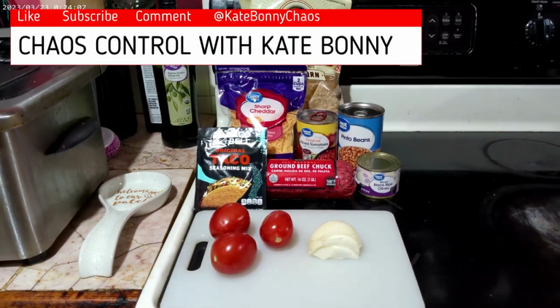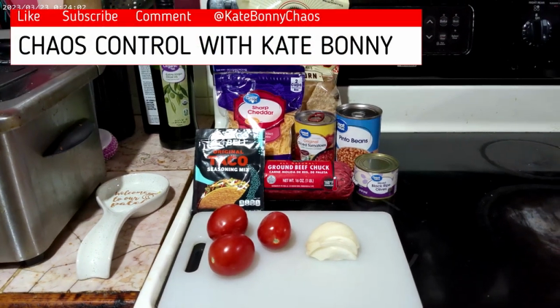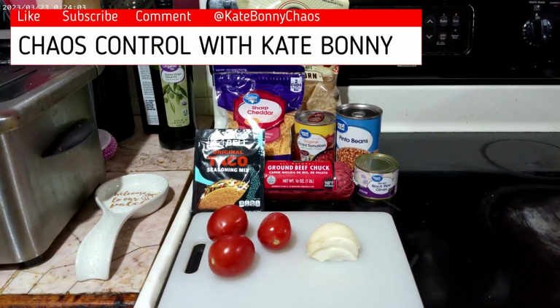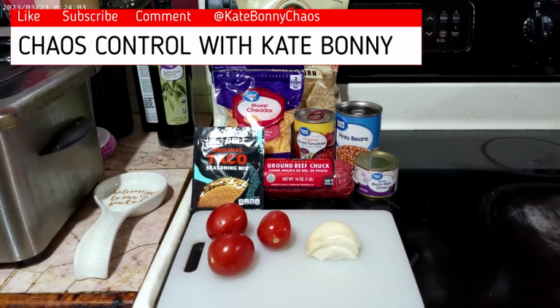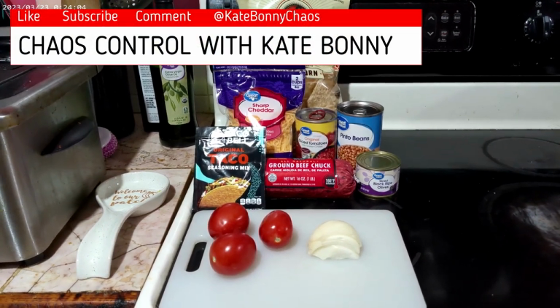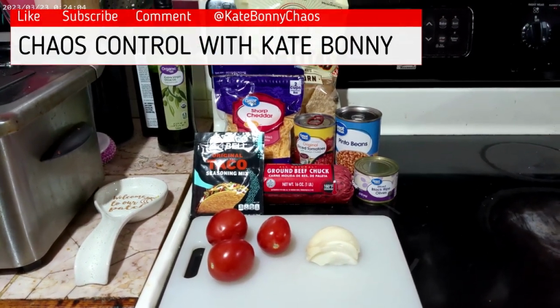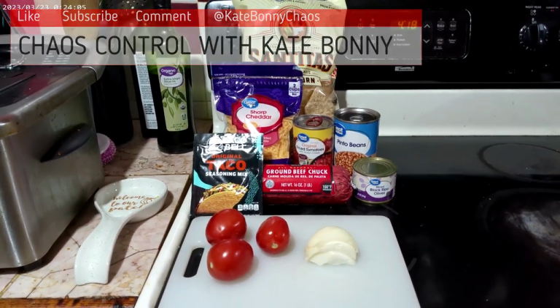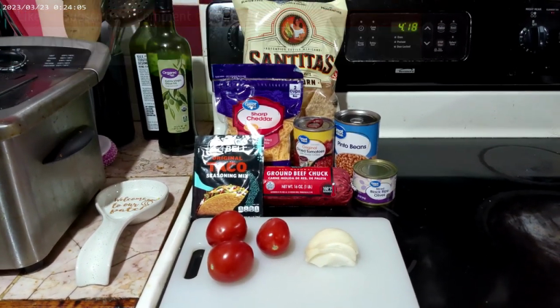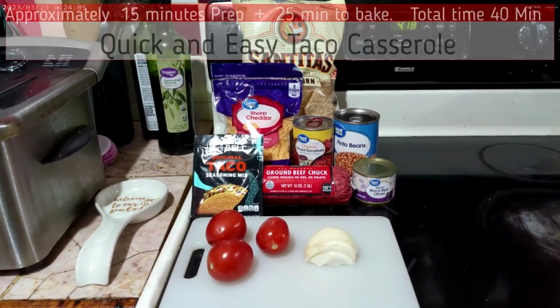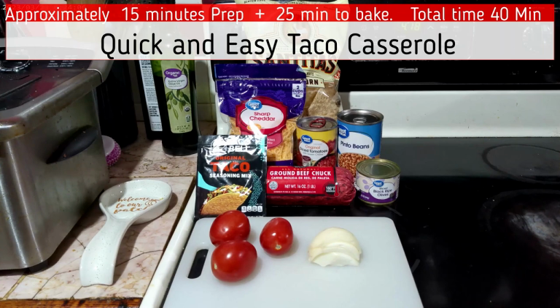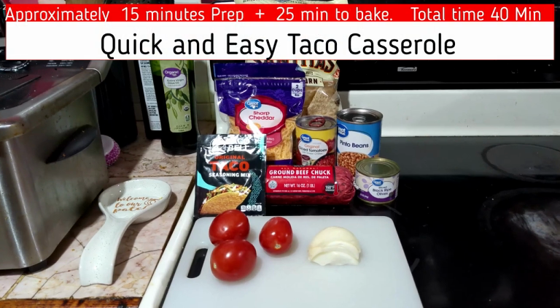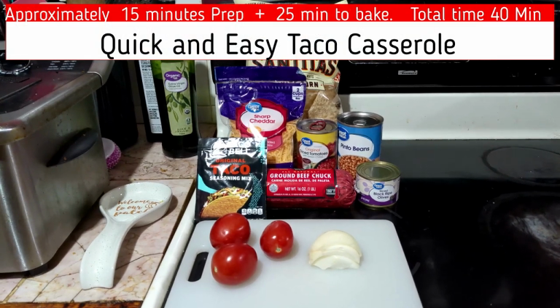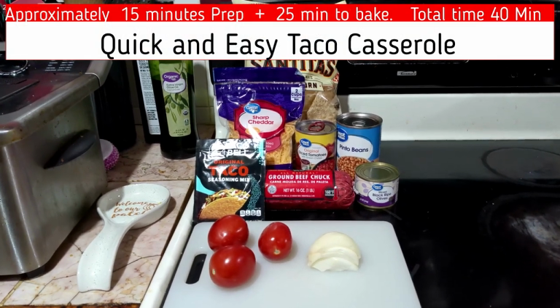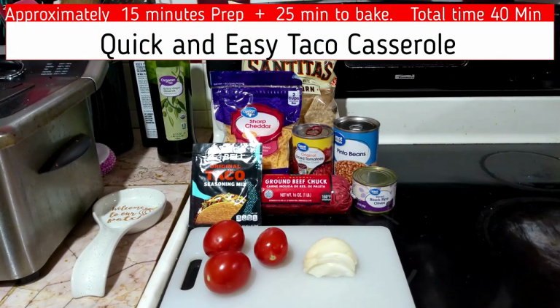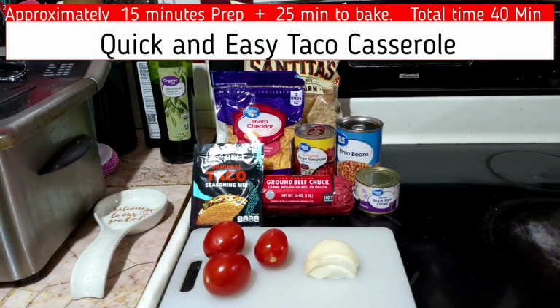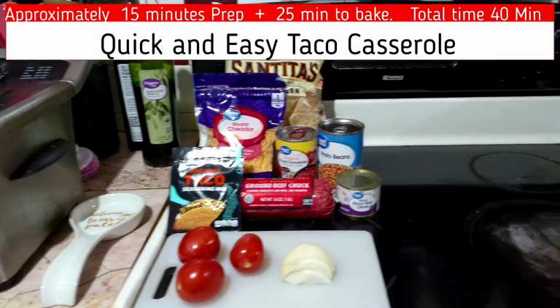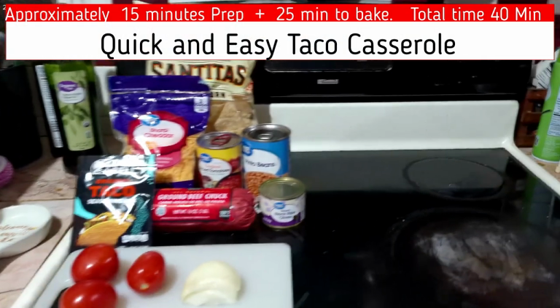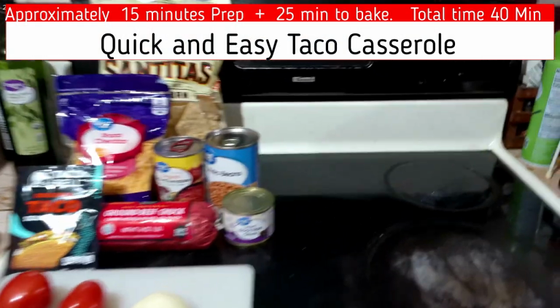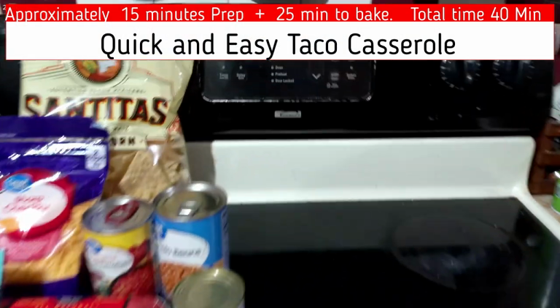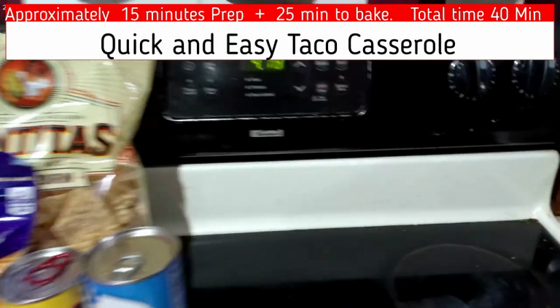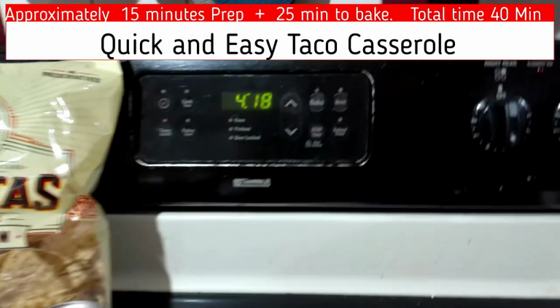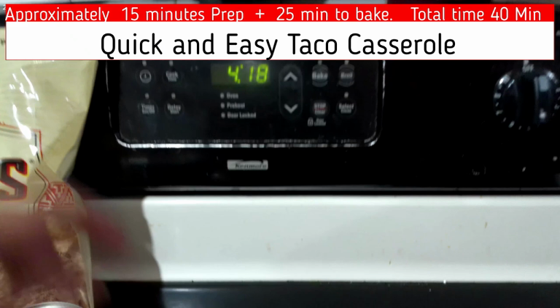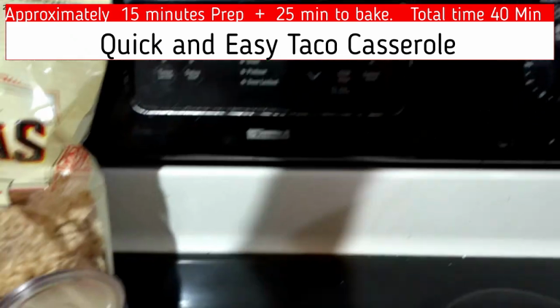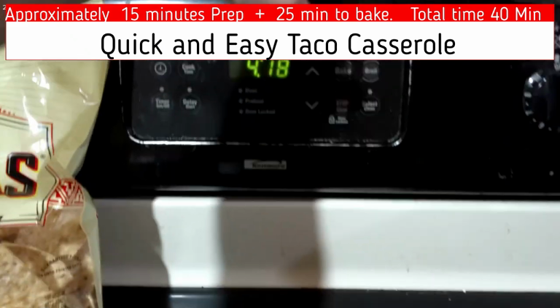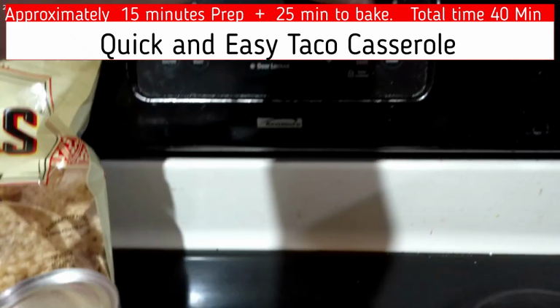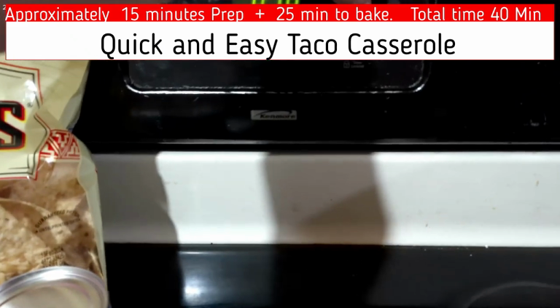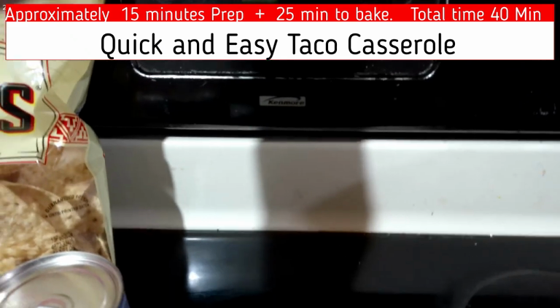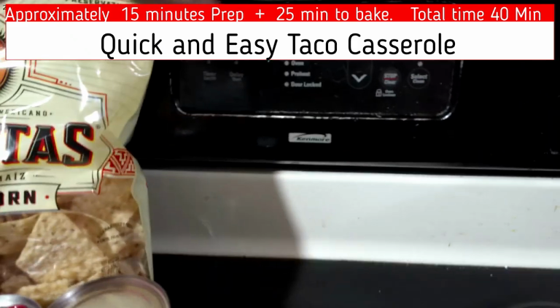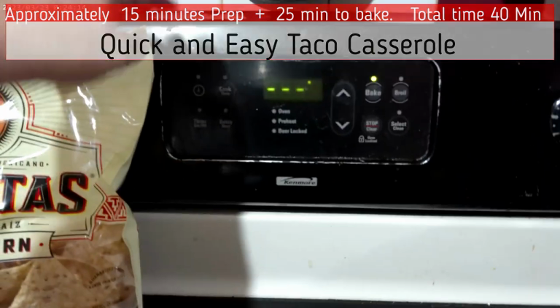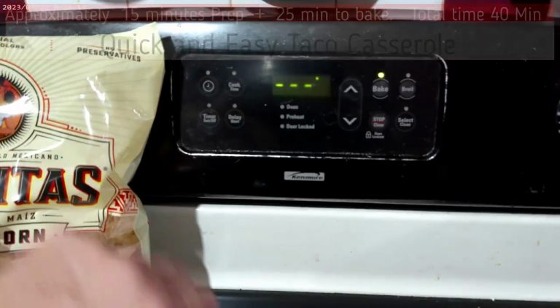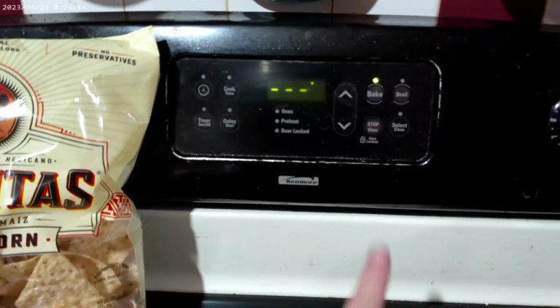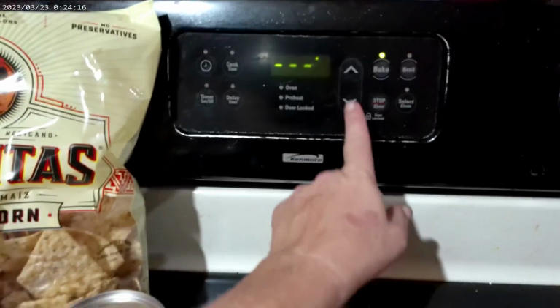Chaos Control with Kate Bonney. A quick and easy dinner idea: taco casserole. Makes four to six servings. Total time is approximately 40 minutes to make.